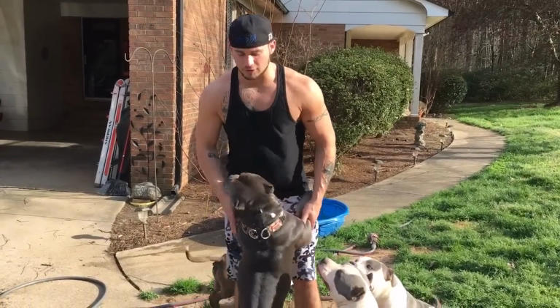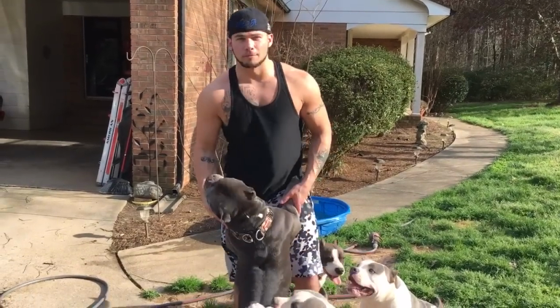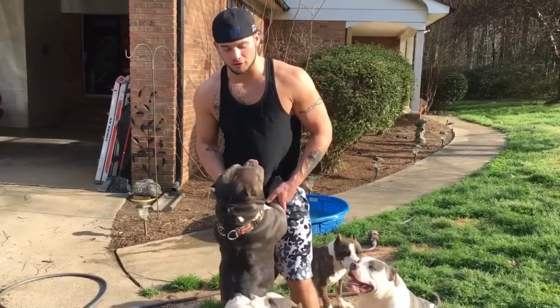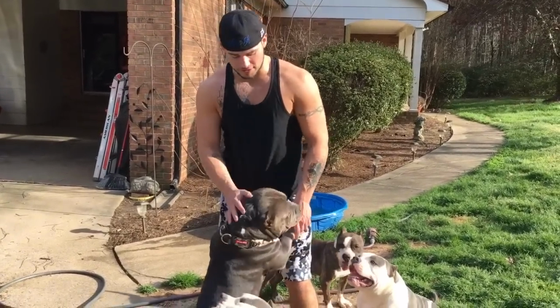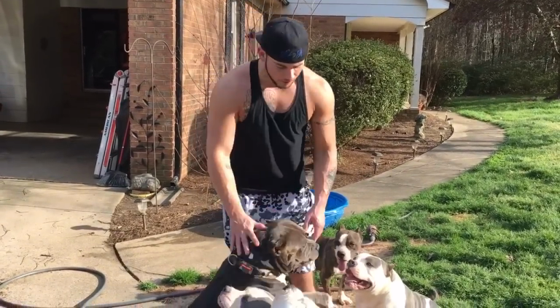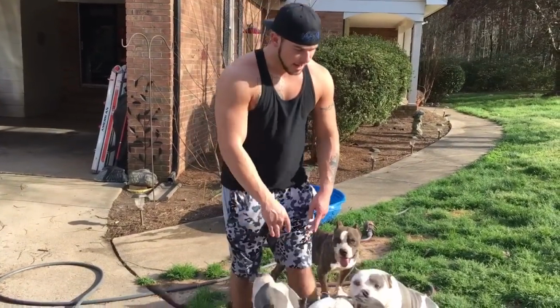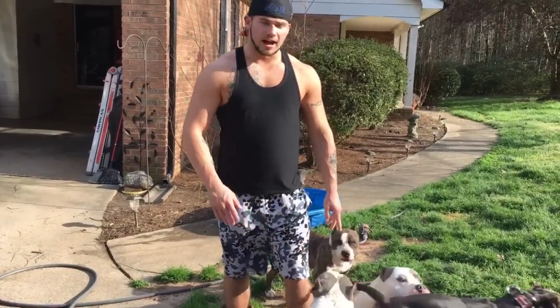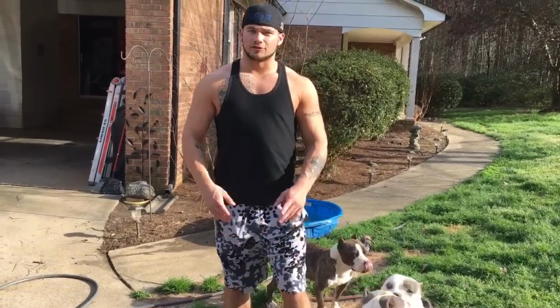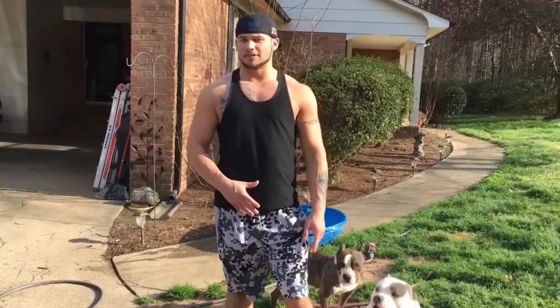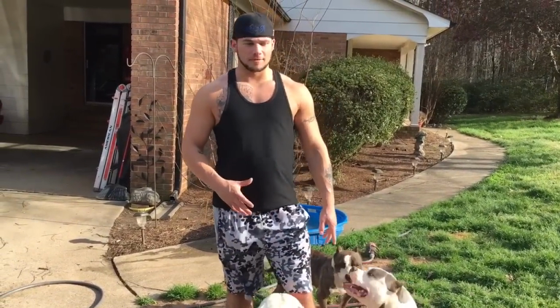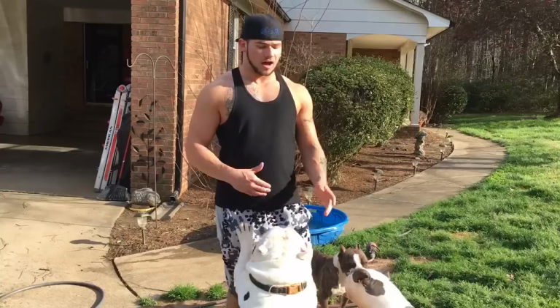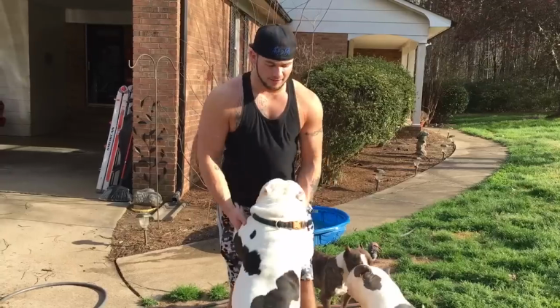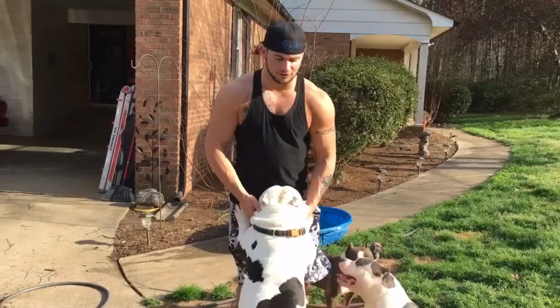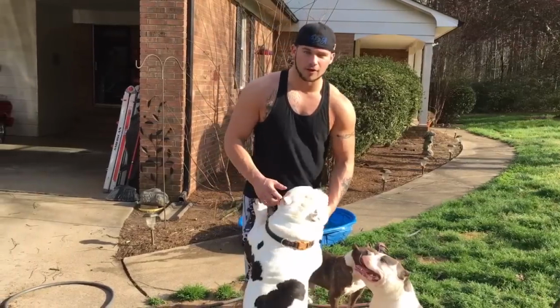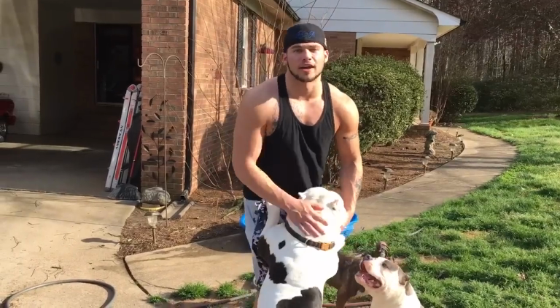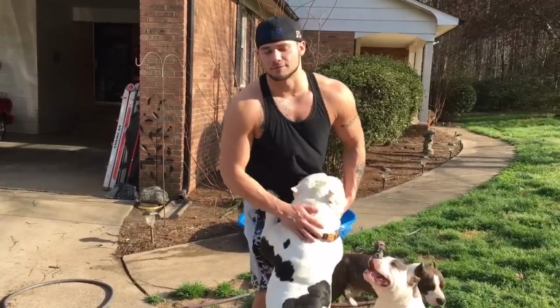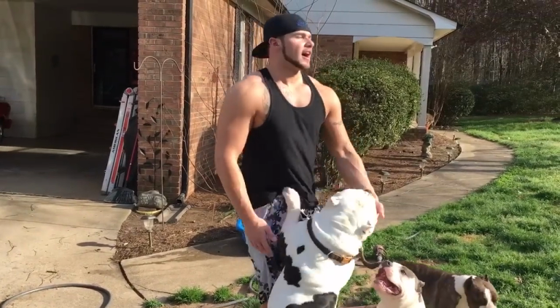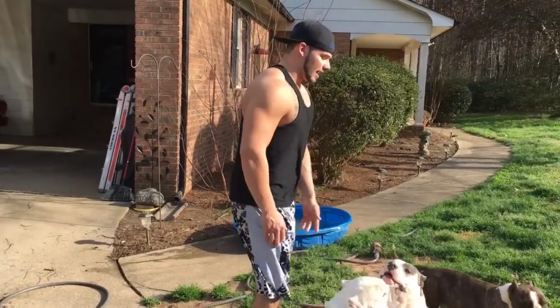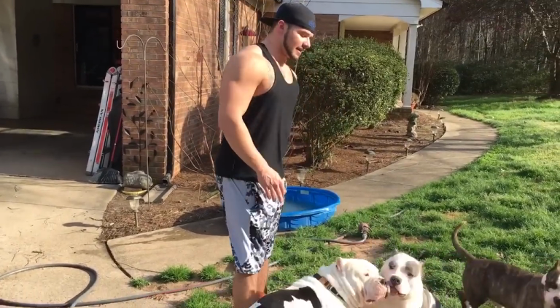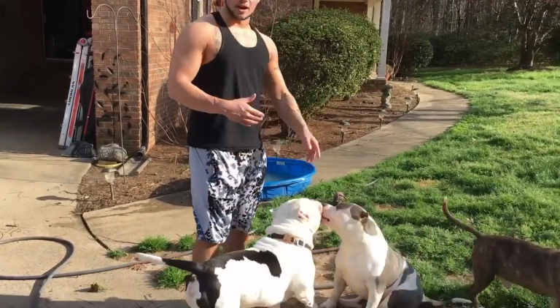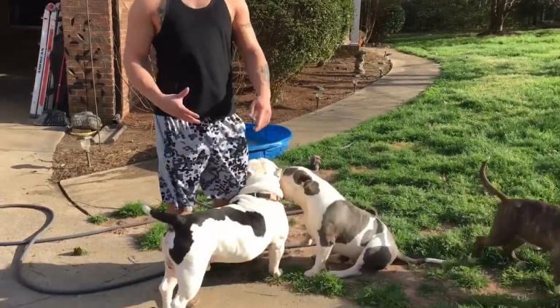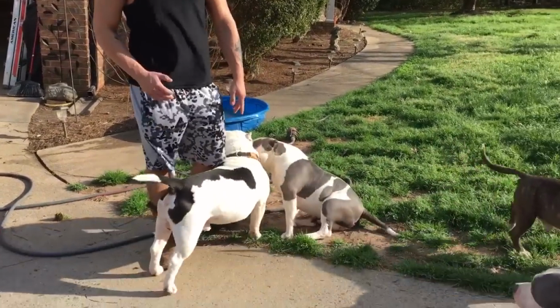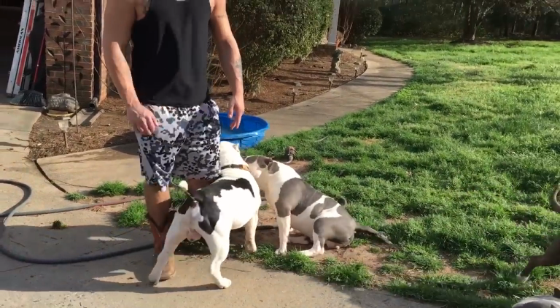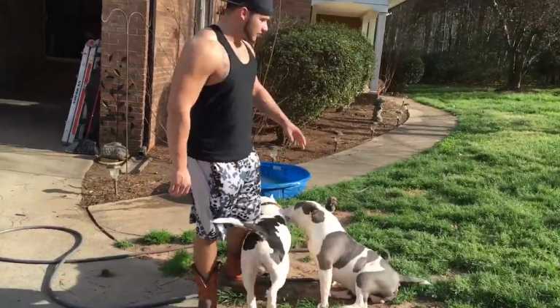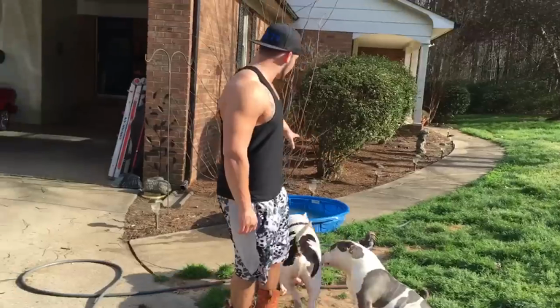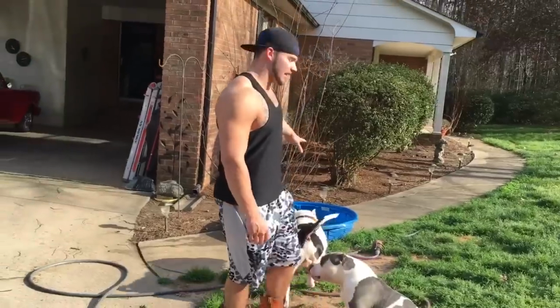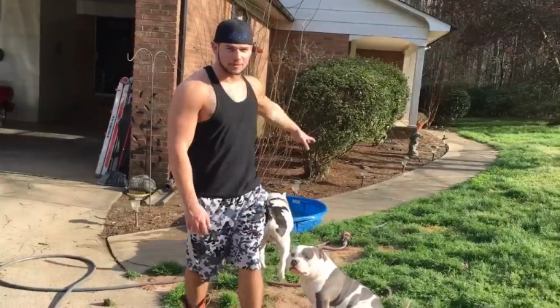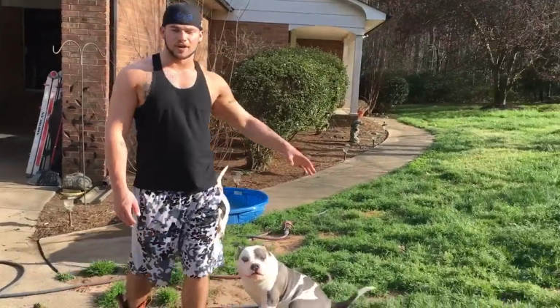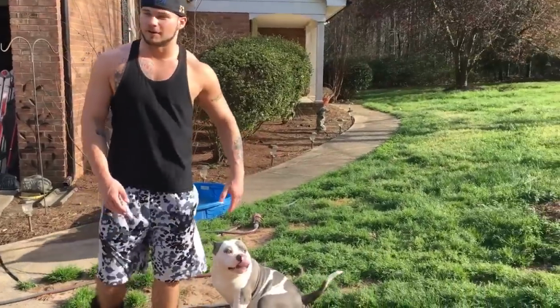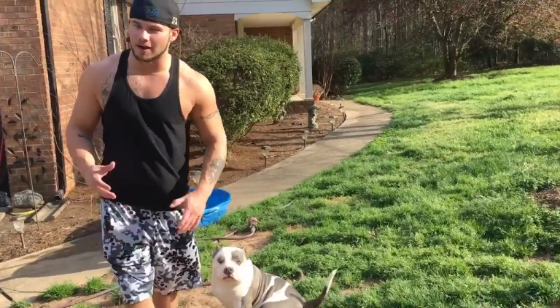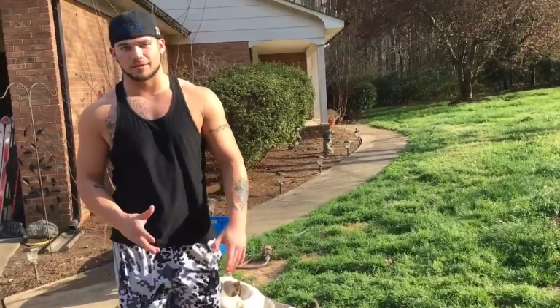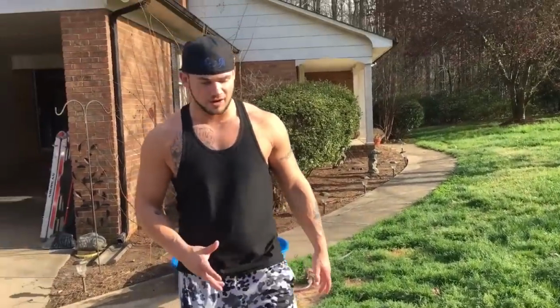They're a short-muzzled breed dog and it's really easy for them to get hot and have a heat stroke. They overheat really easily. That's why we always have kiddie pools out, because ours can't really swim.